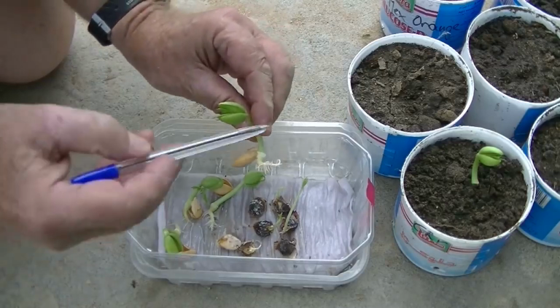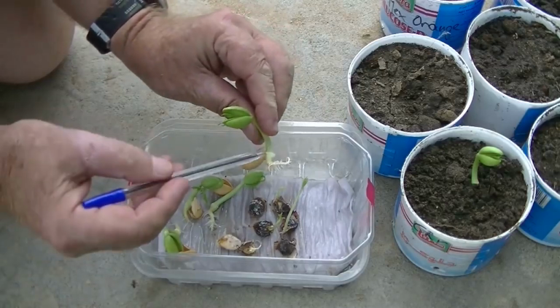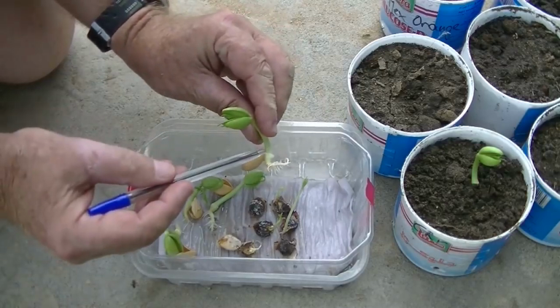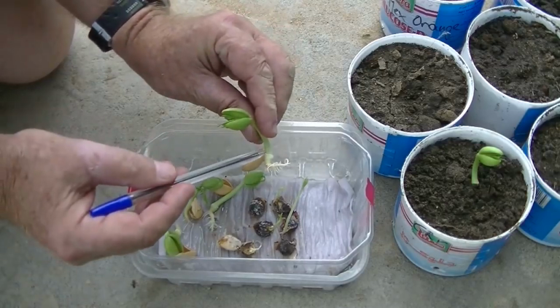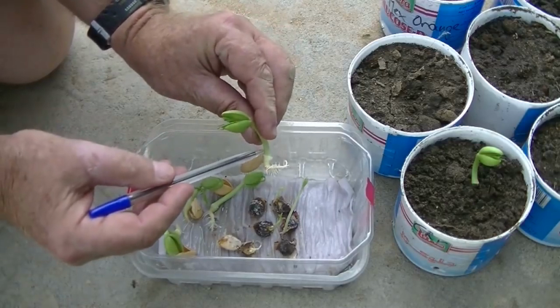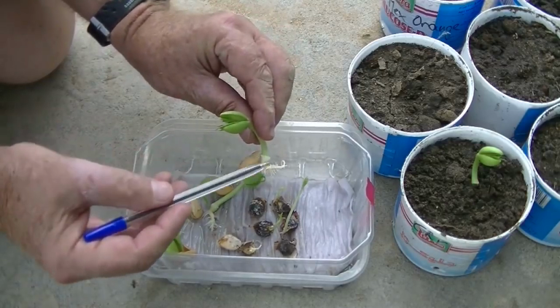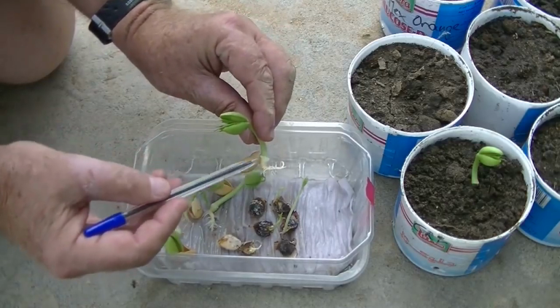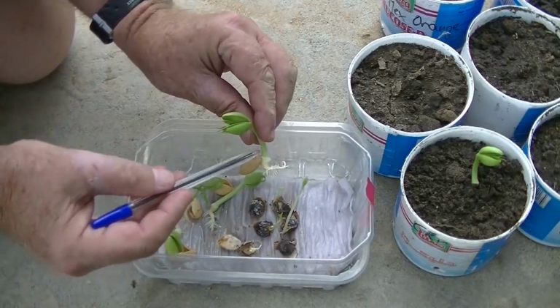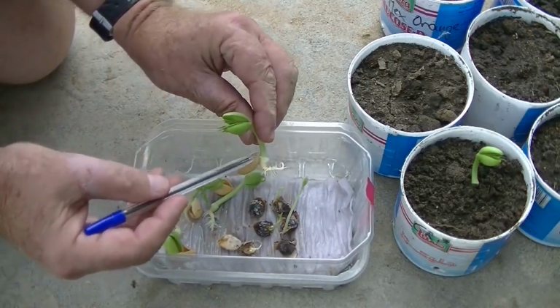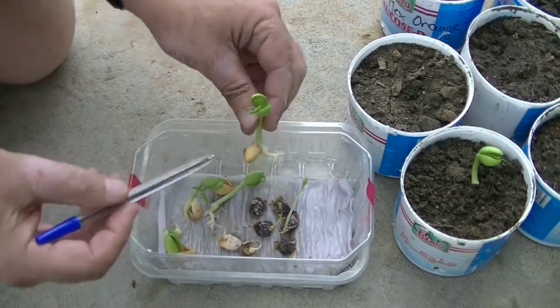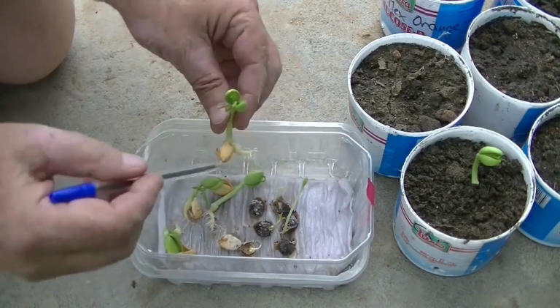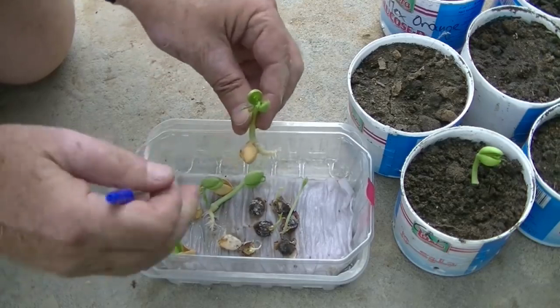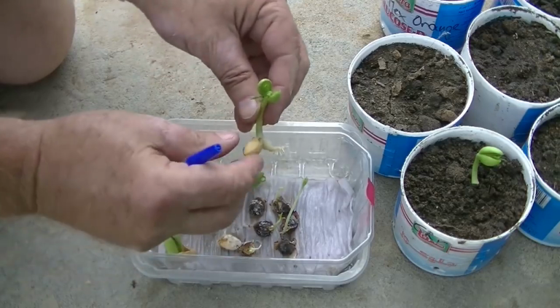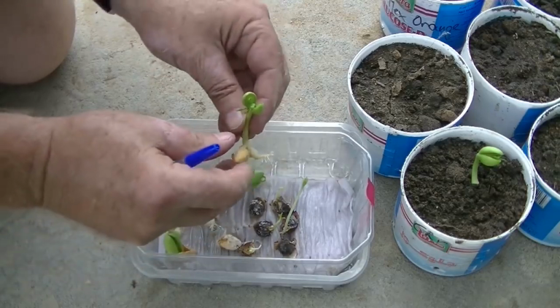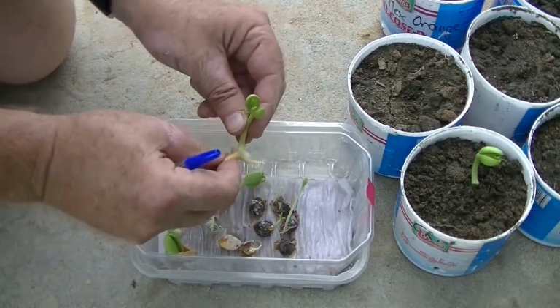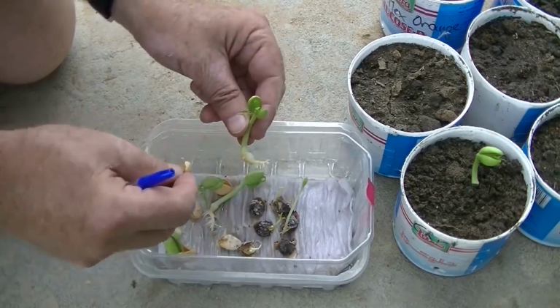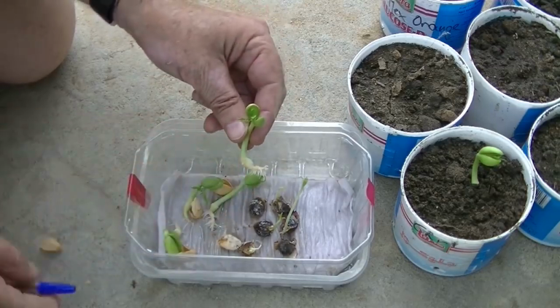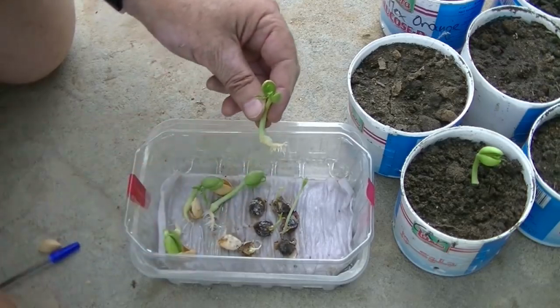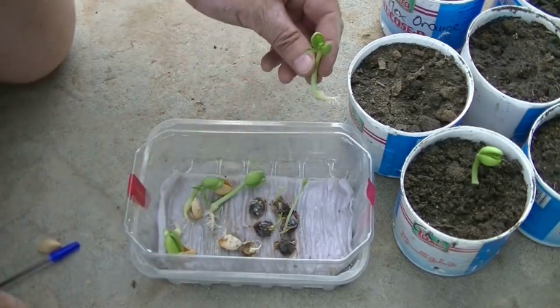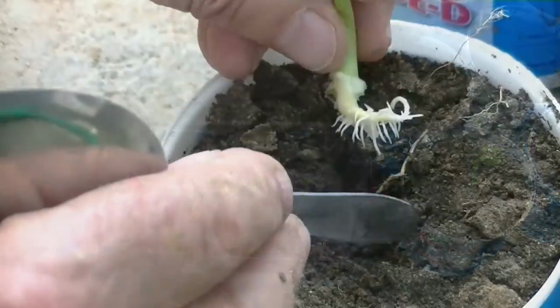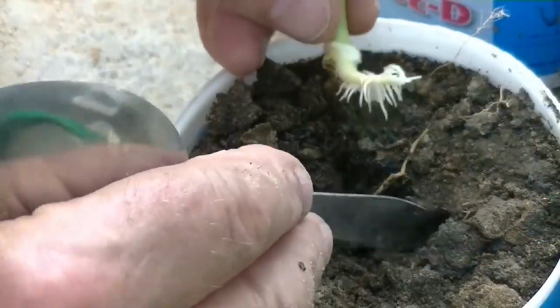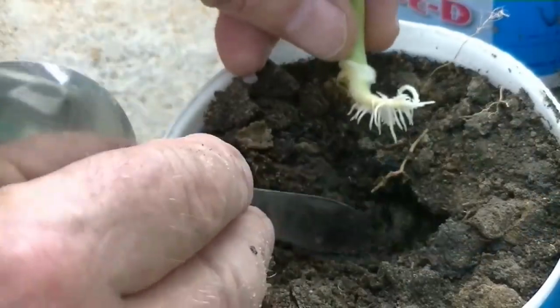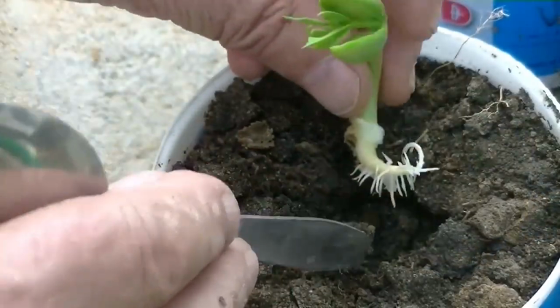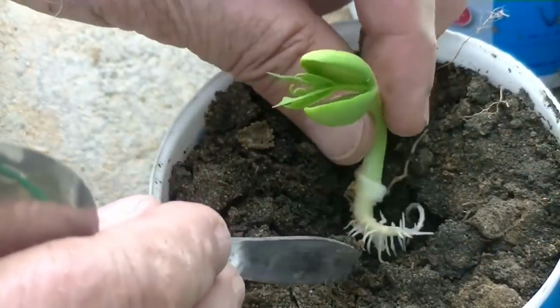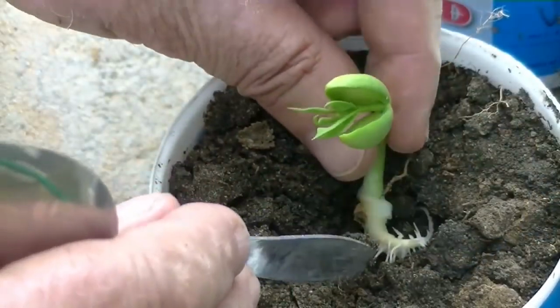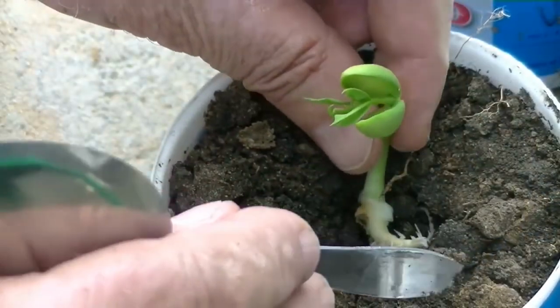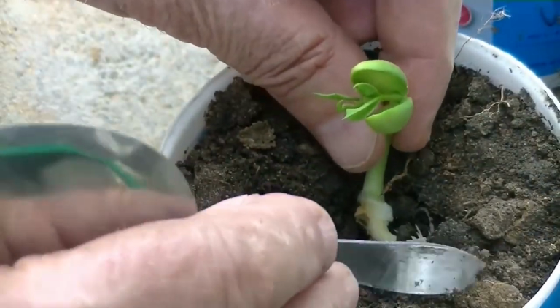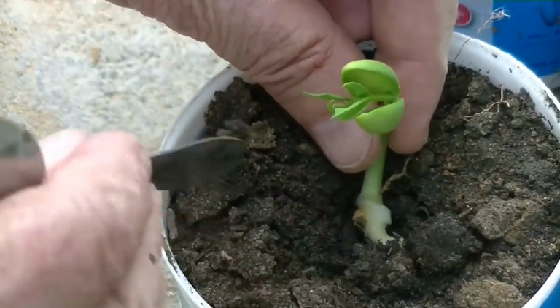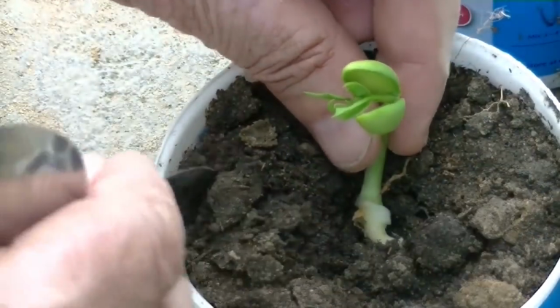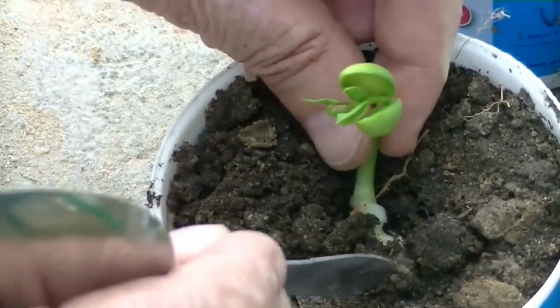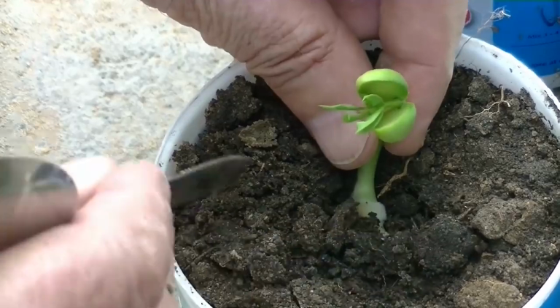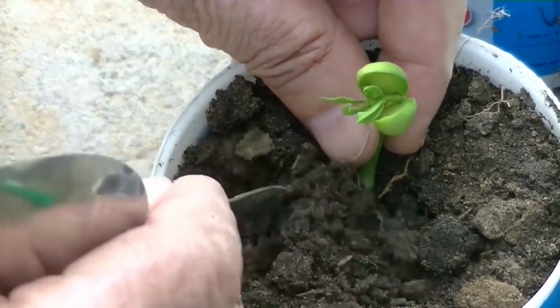Only the roots of the now more resistant seedlings — here Moringa stenopetalia — should be put into the soil and carefully covered with earth, leaving the endosperm, which contains all the nutrients for the young seedlings, above the ground.